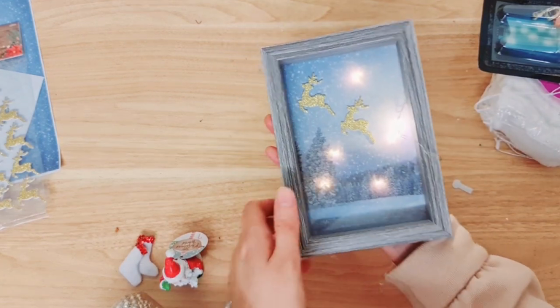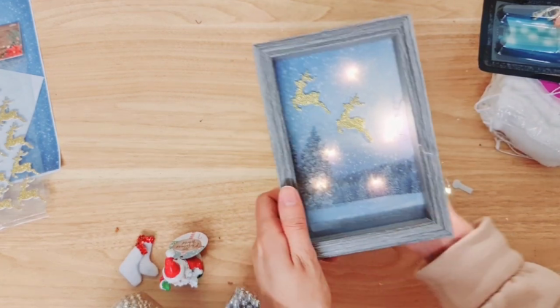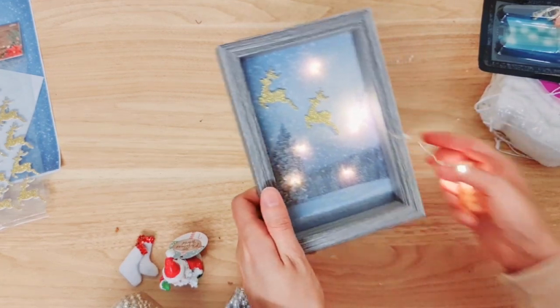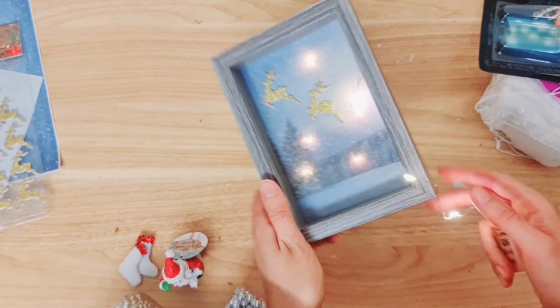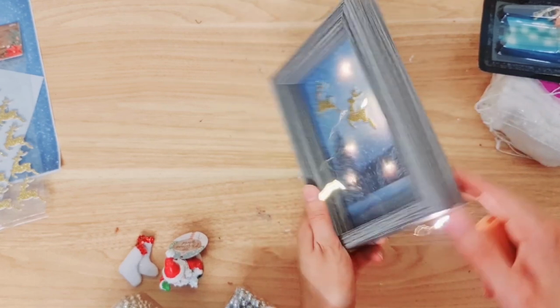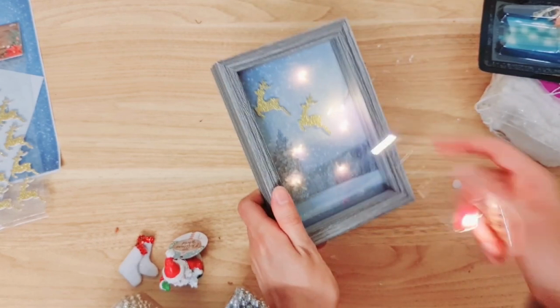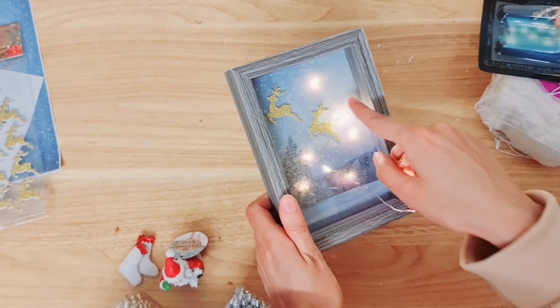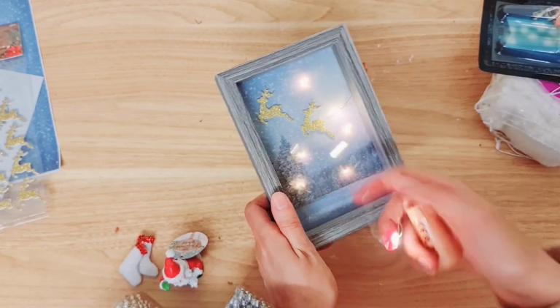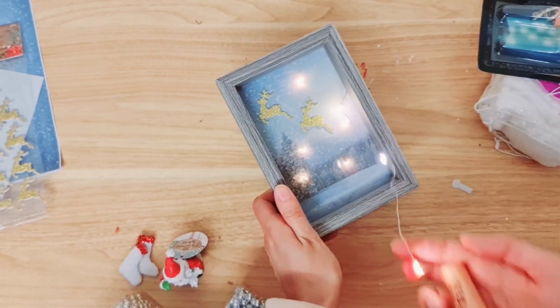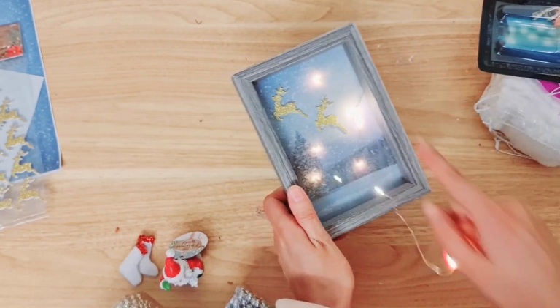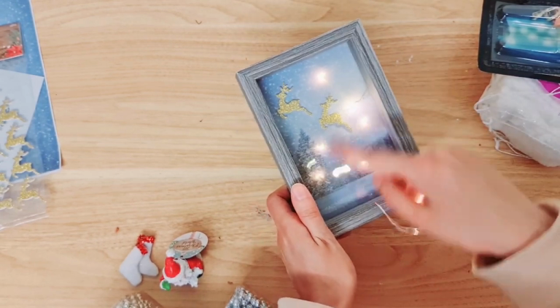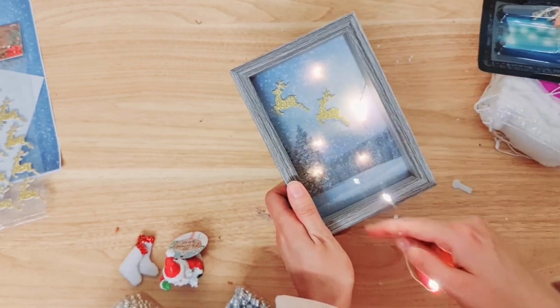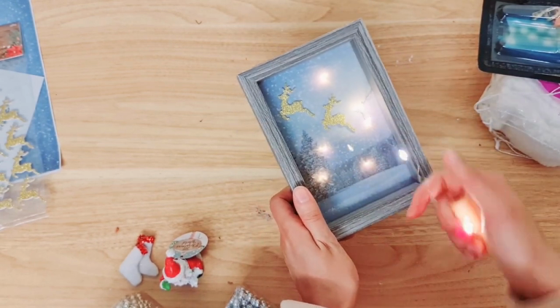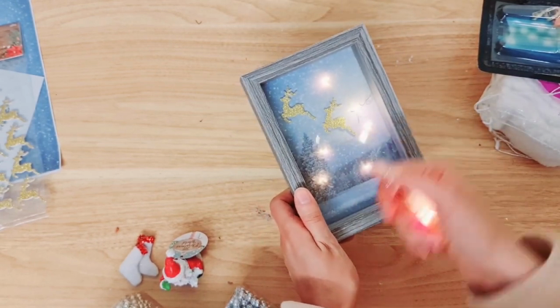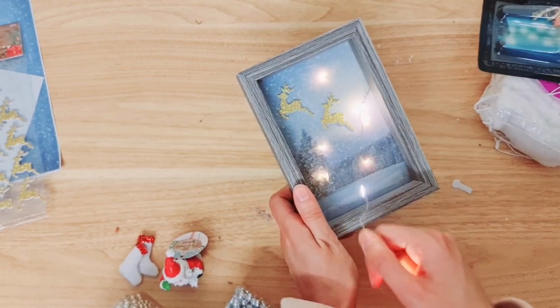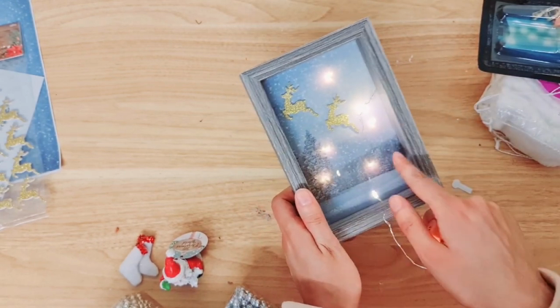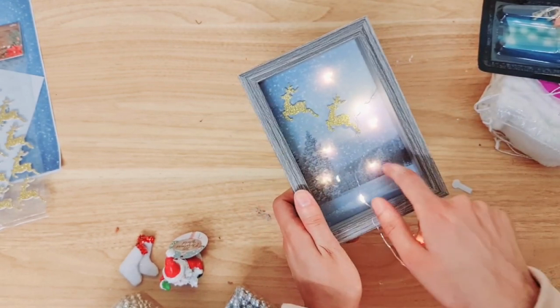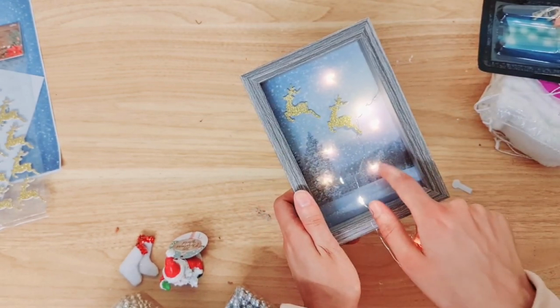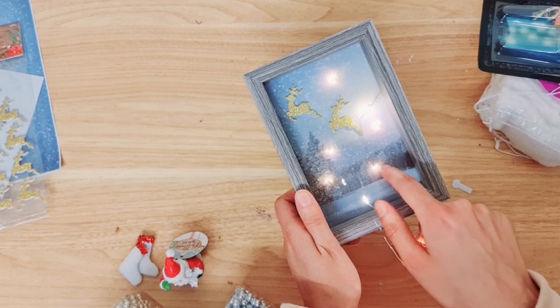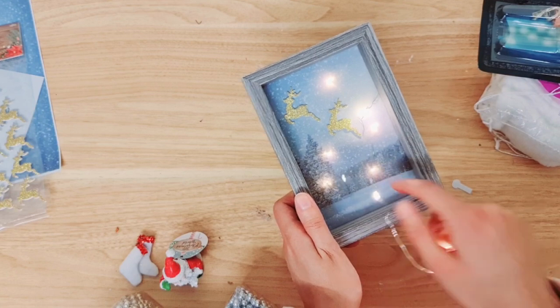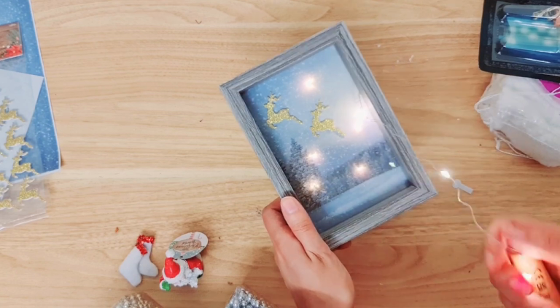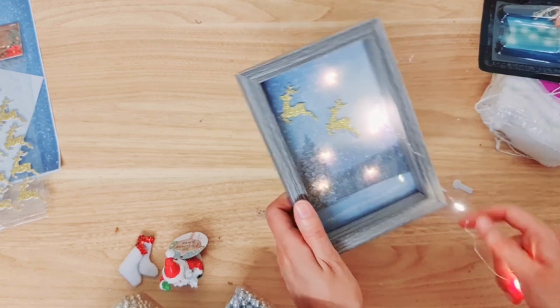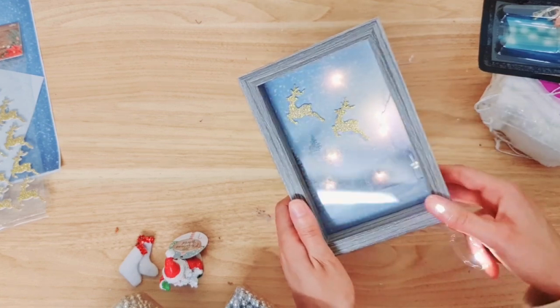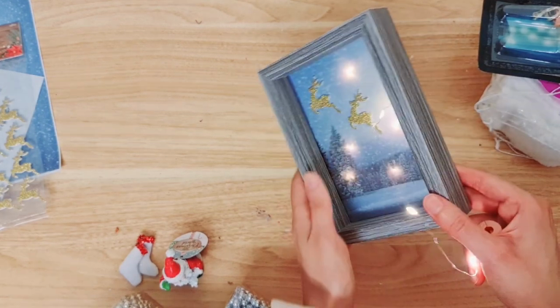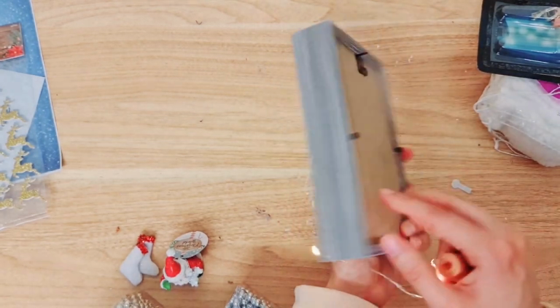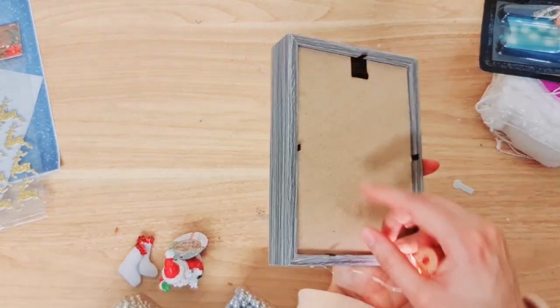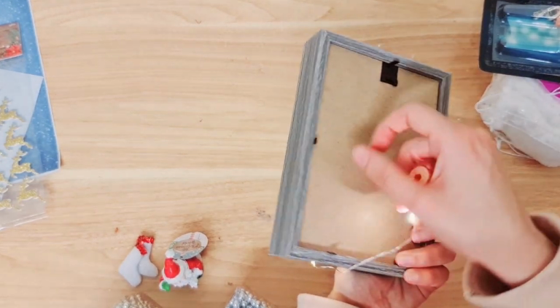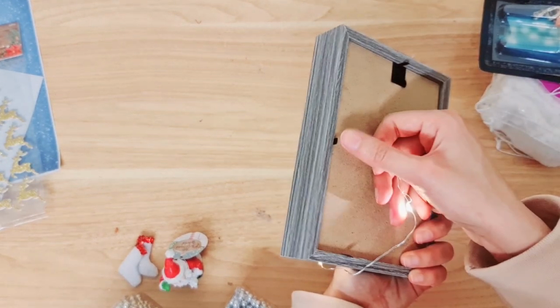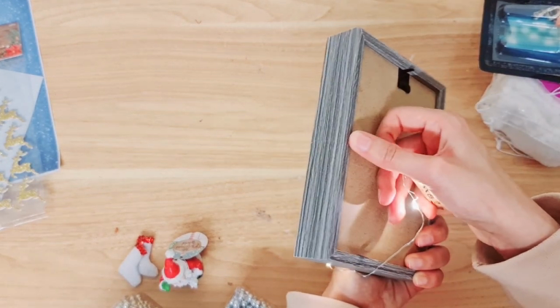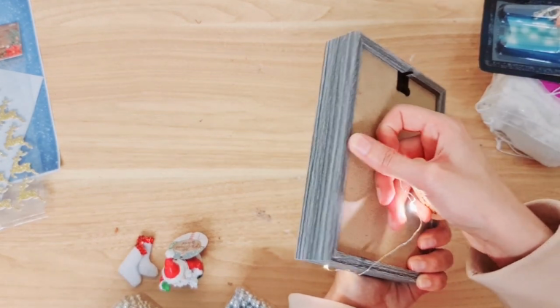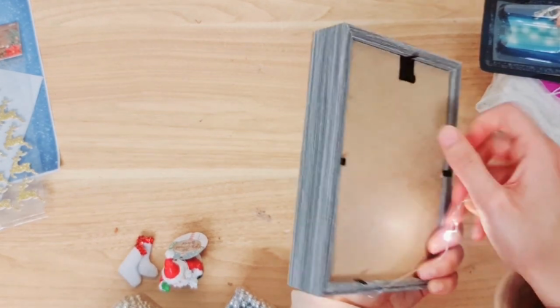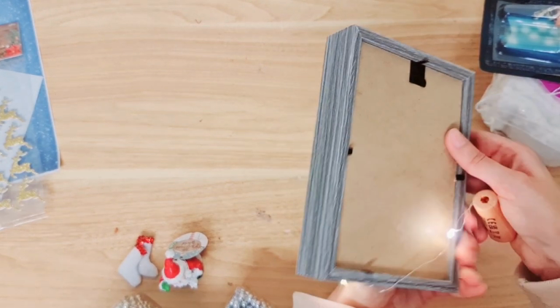Really nice! You can see I've got the fairy lights — I've made sure I've placed them in the front, so the glass is here and I've got the fairy lights, and I'm just securing the clips.